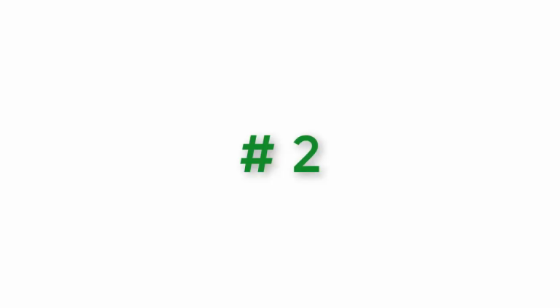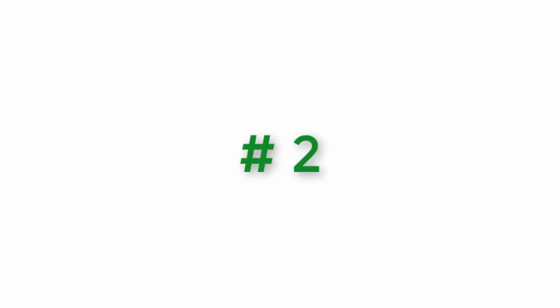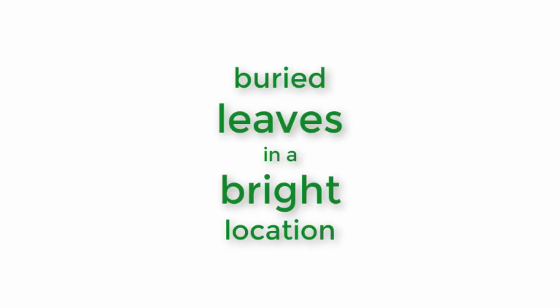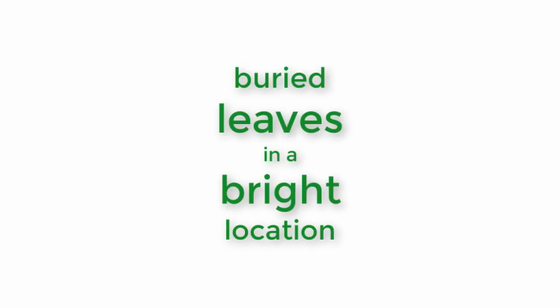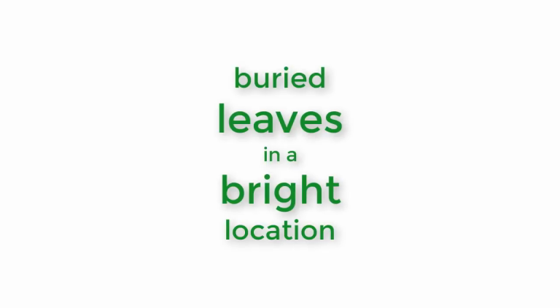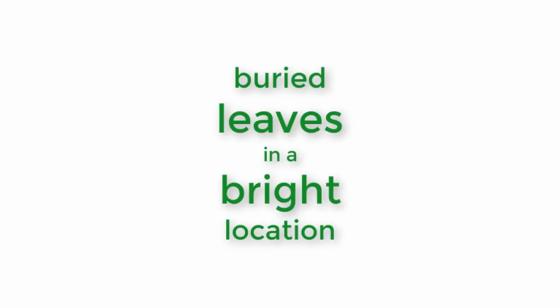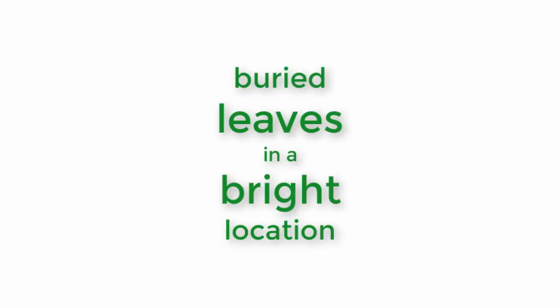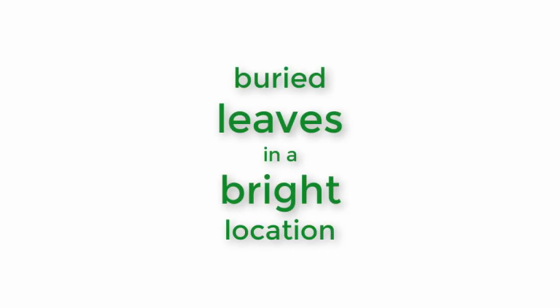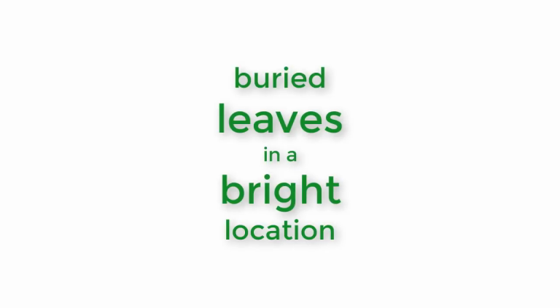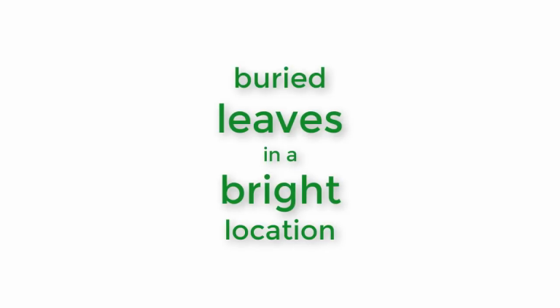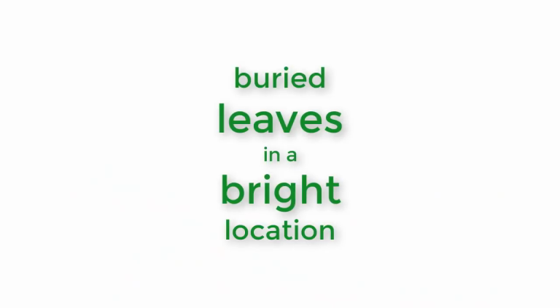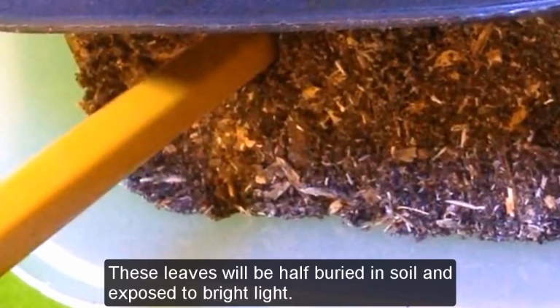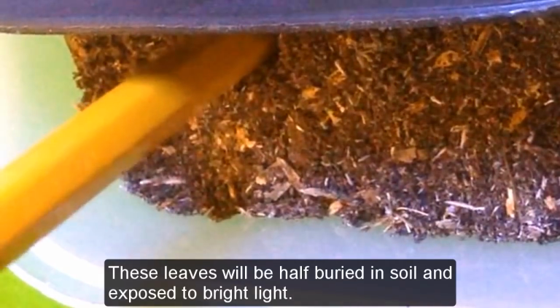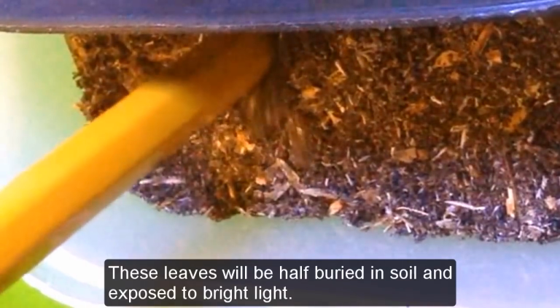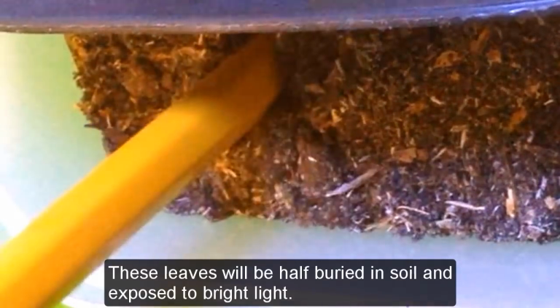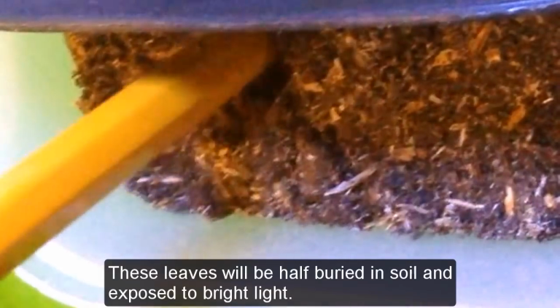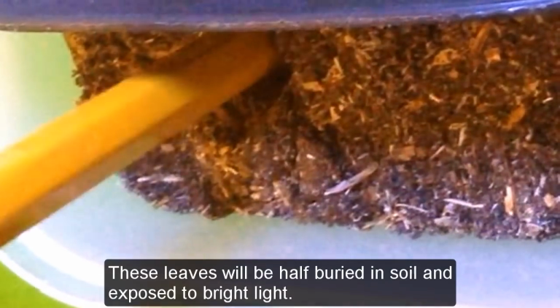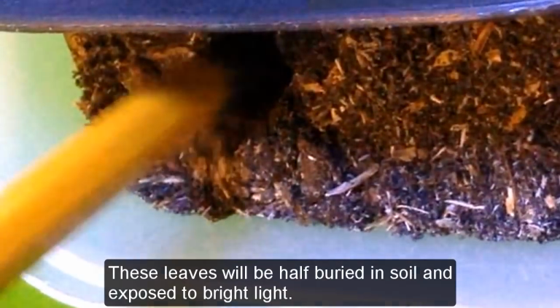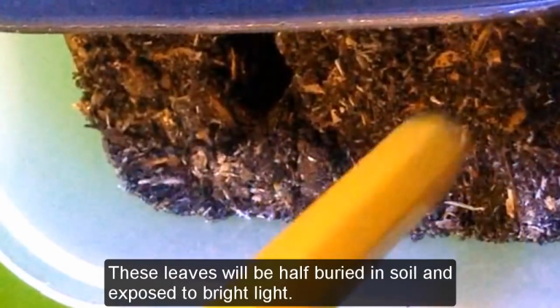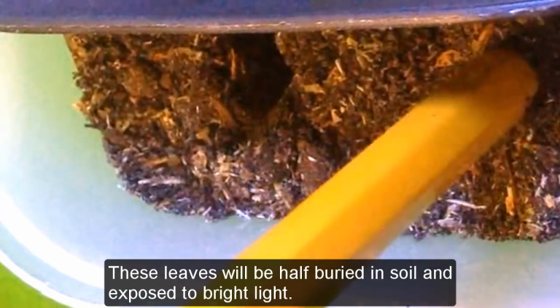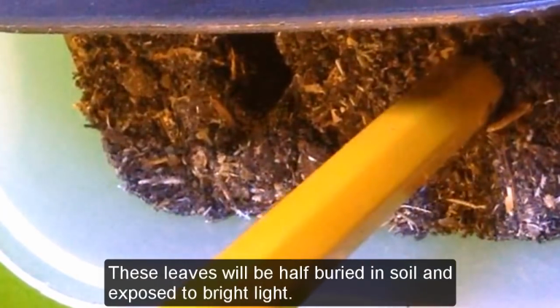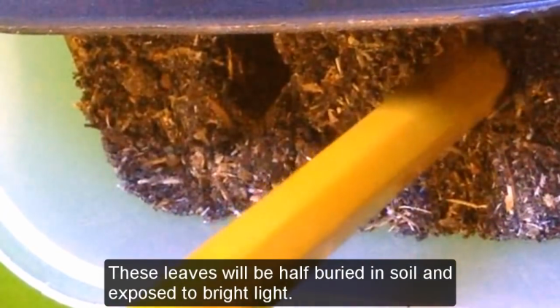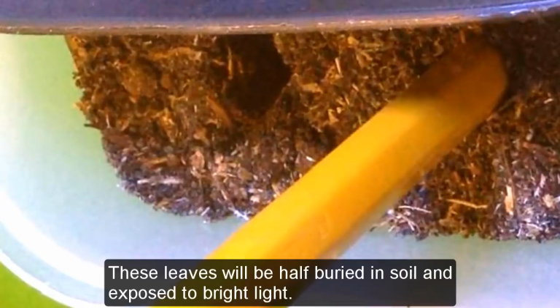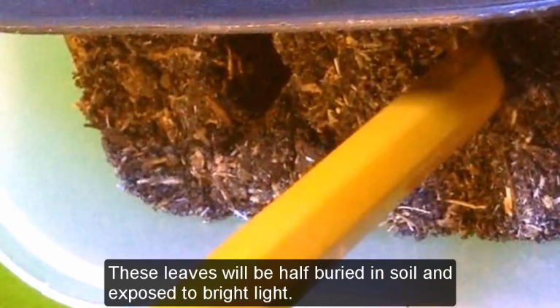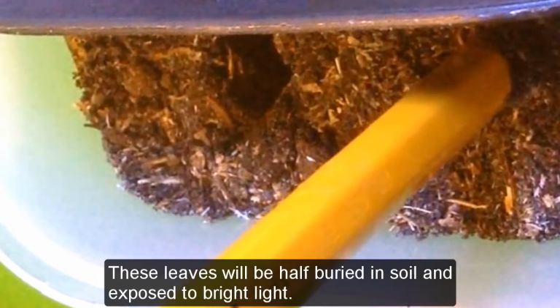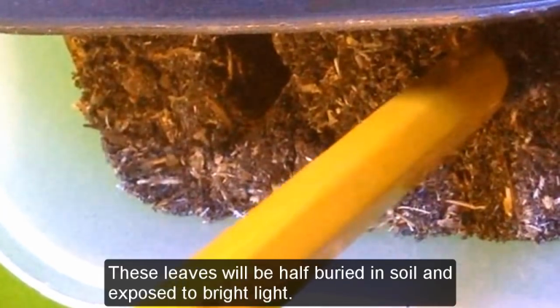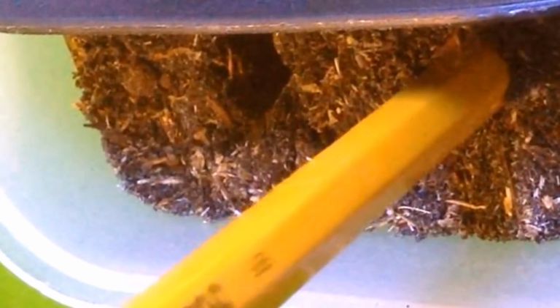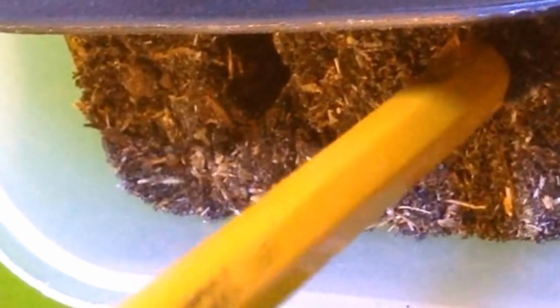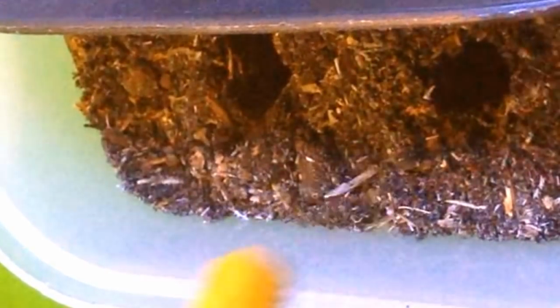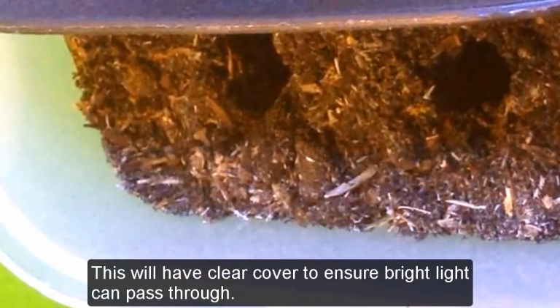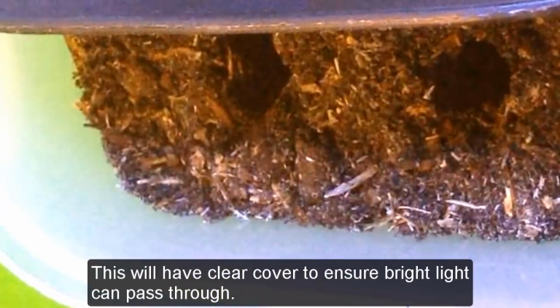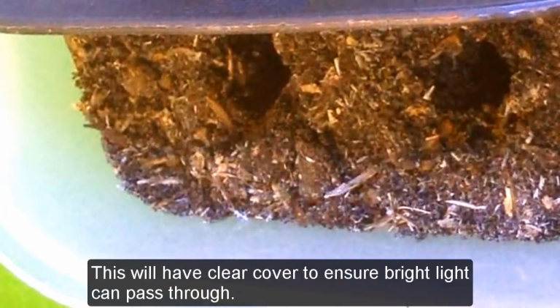Number two: buried leaves in a bright location. These leaves will be half buried in soil and exposed to bright light. This will have a clear cover to ensure bright light can pass through.